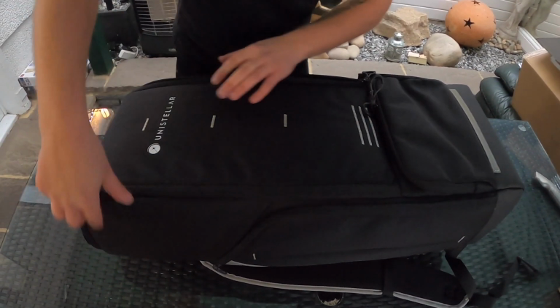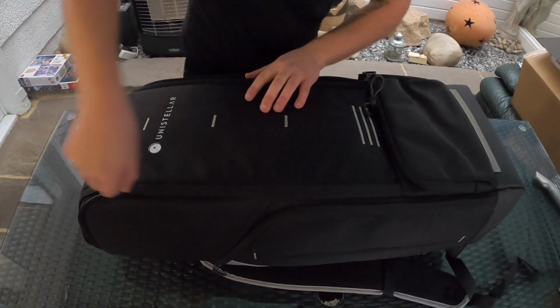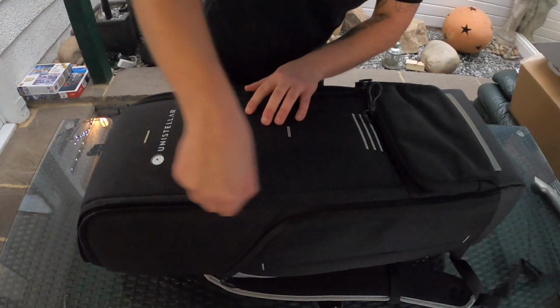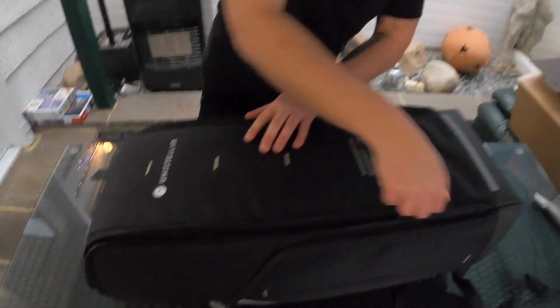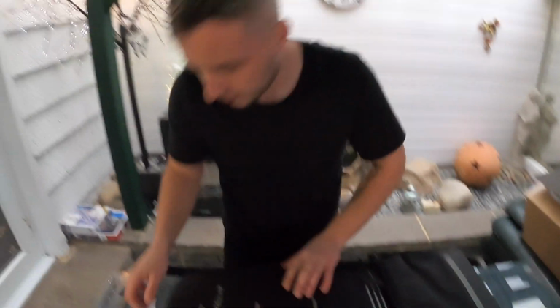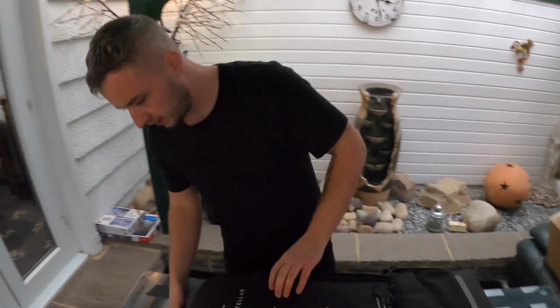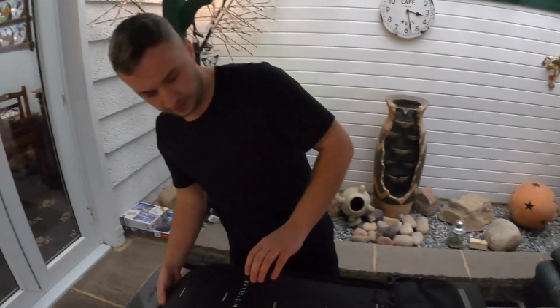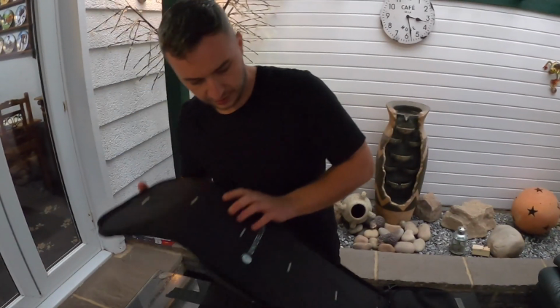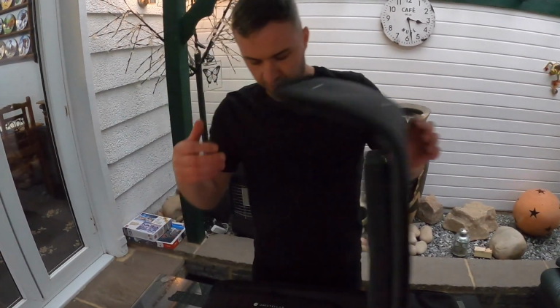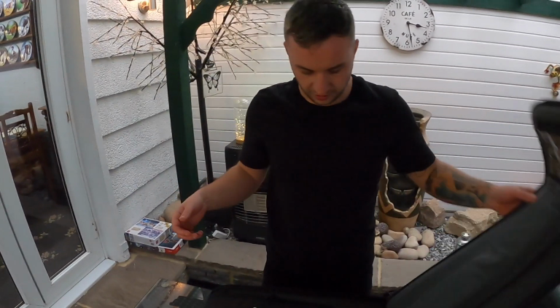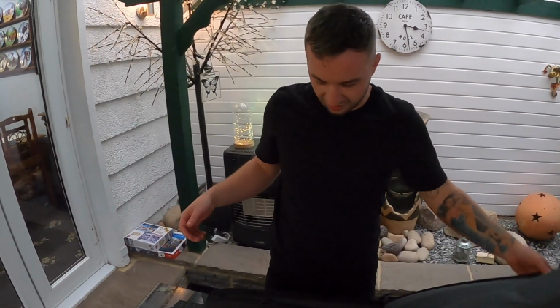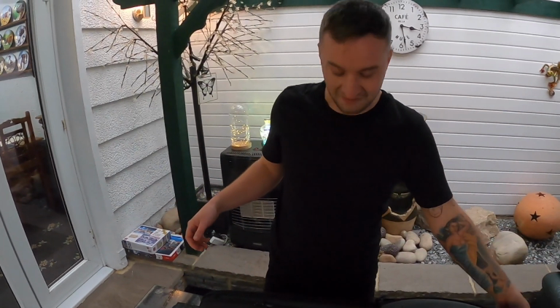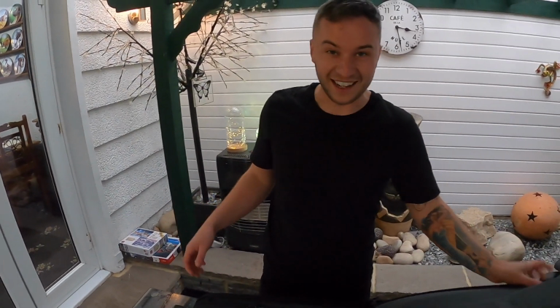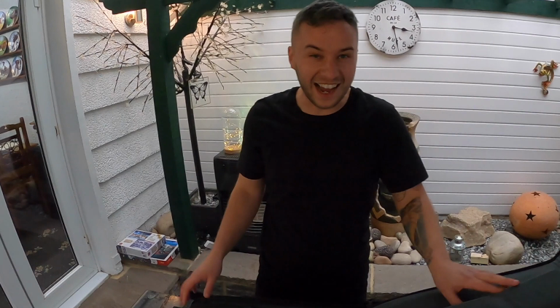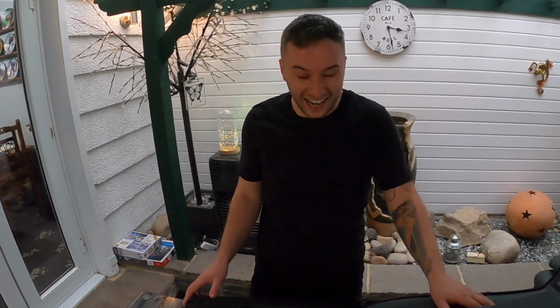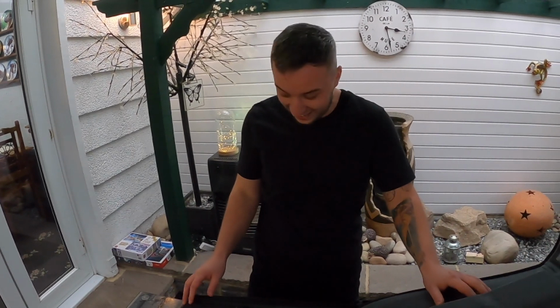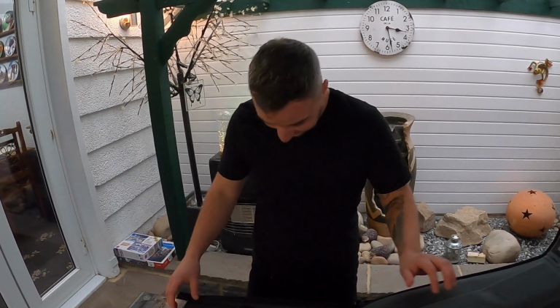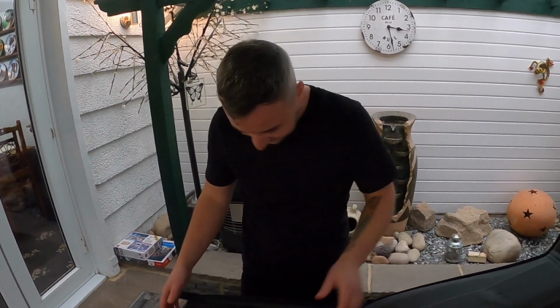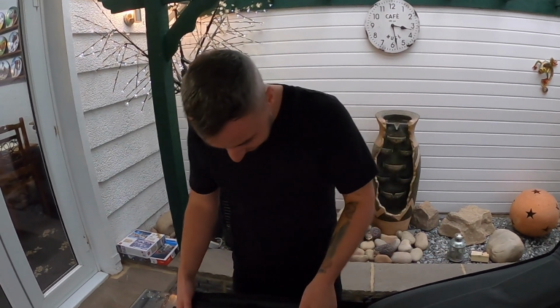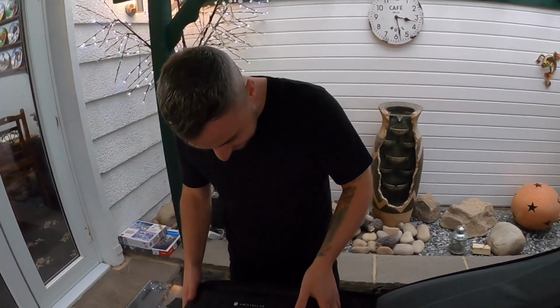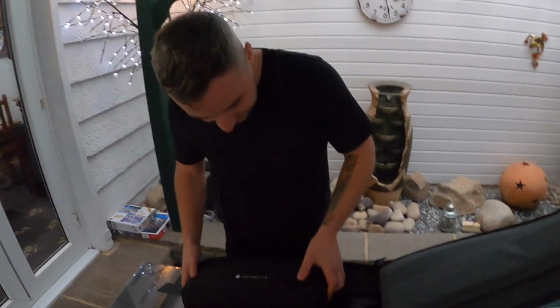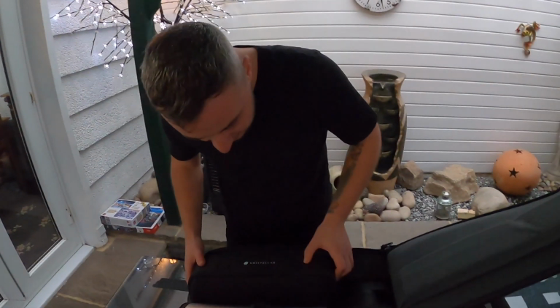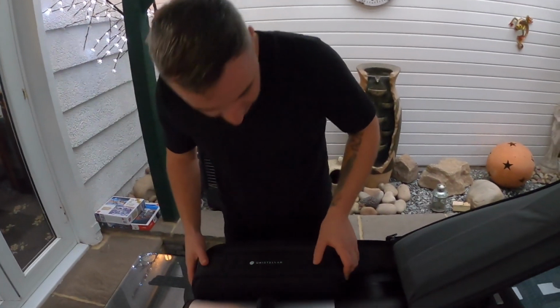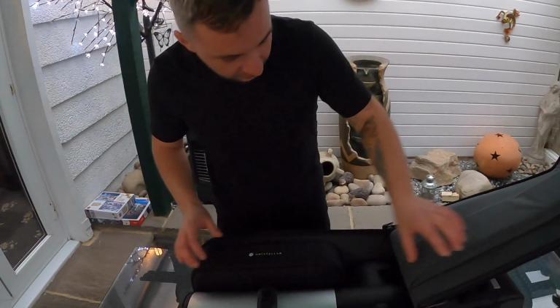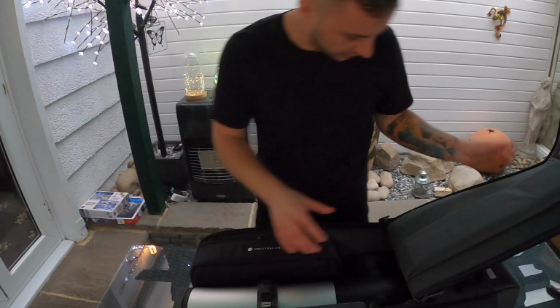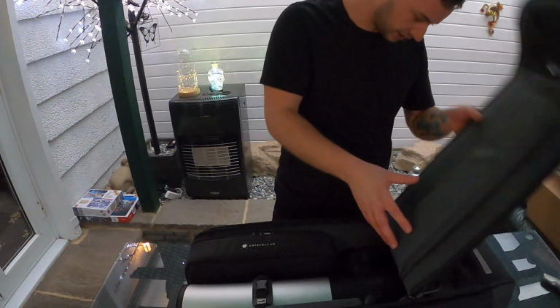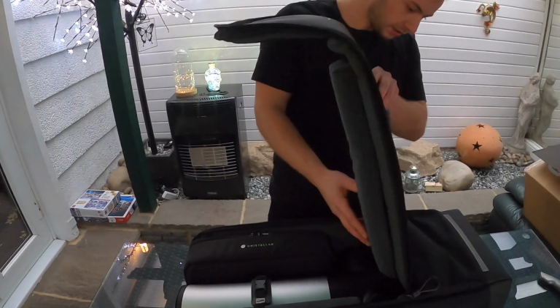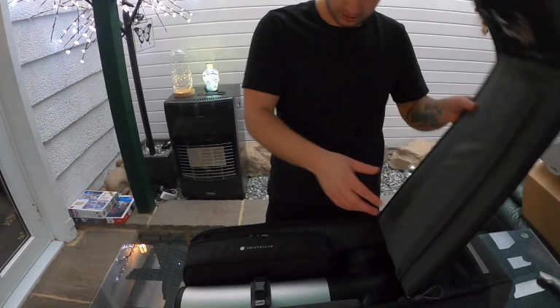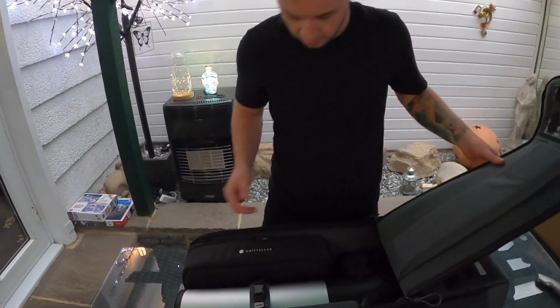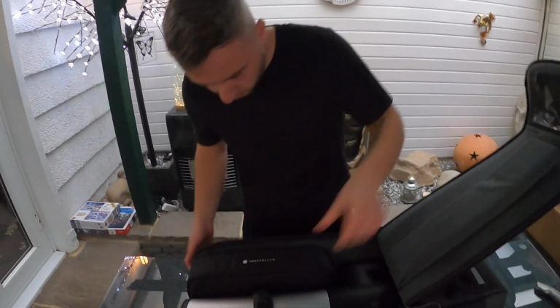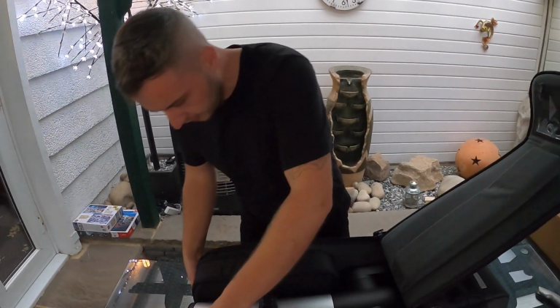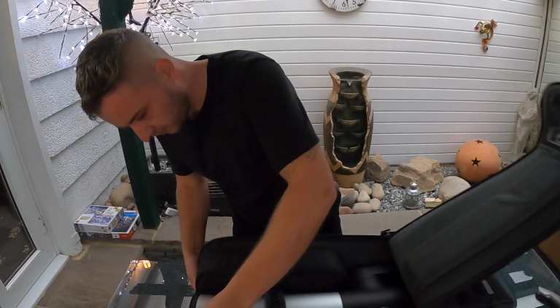Open sesame — oh mate! I can't believe it's here. This is quite a bit of kit, to be fair.